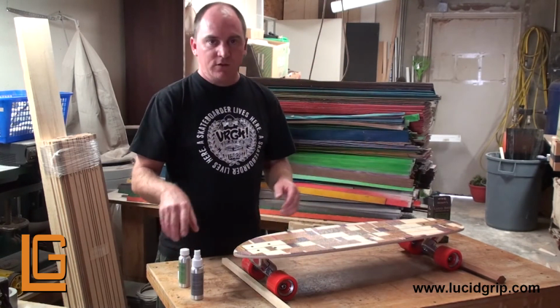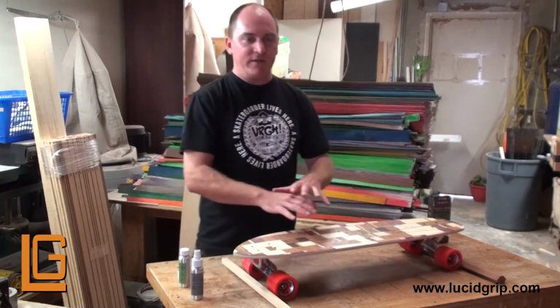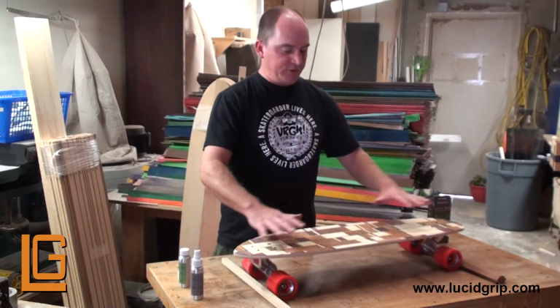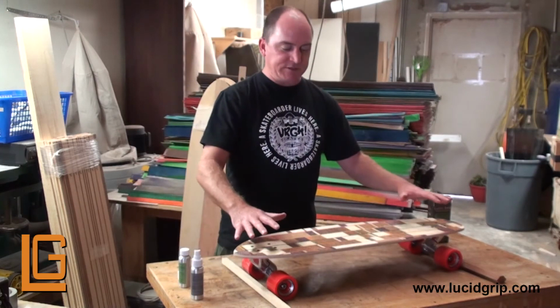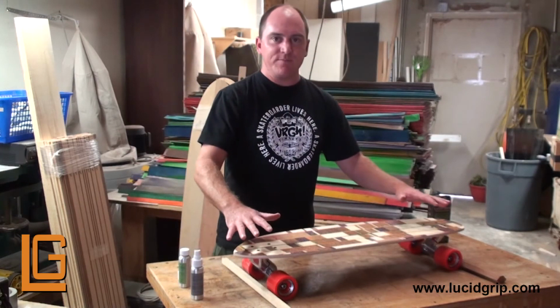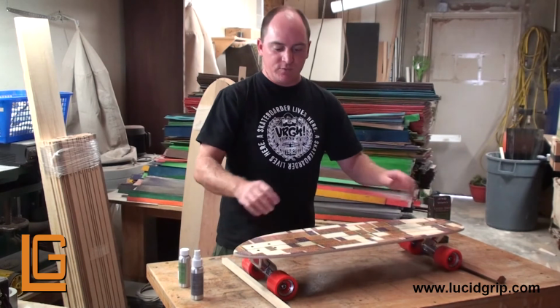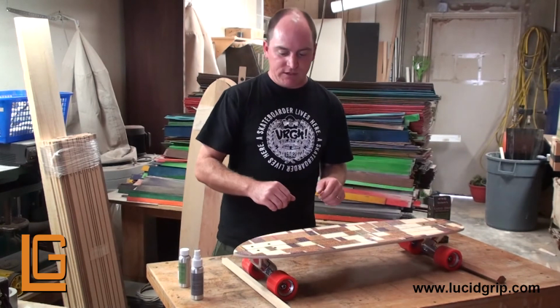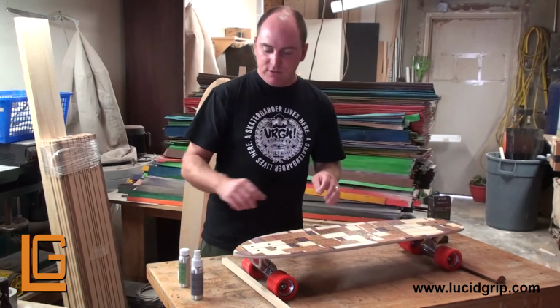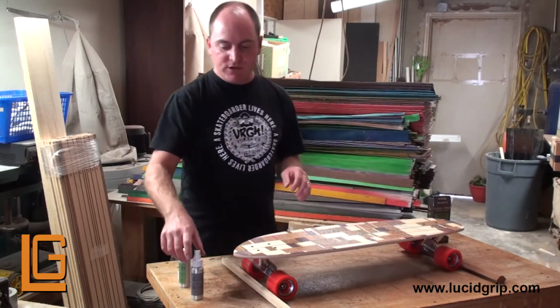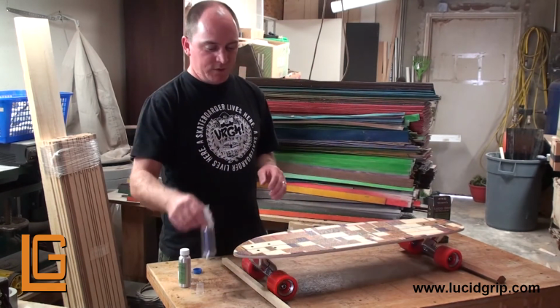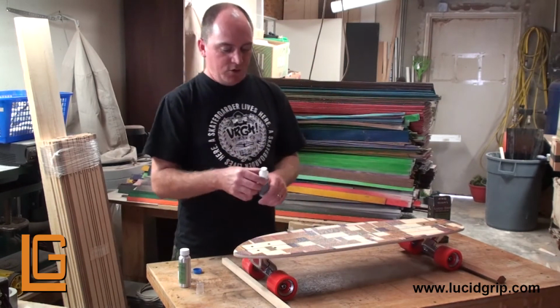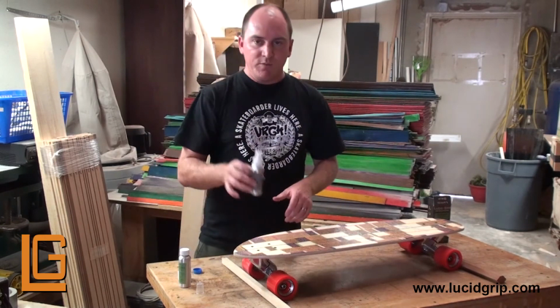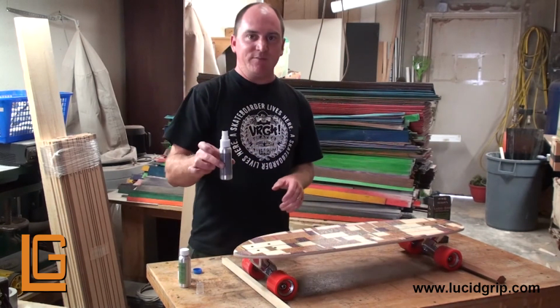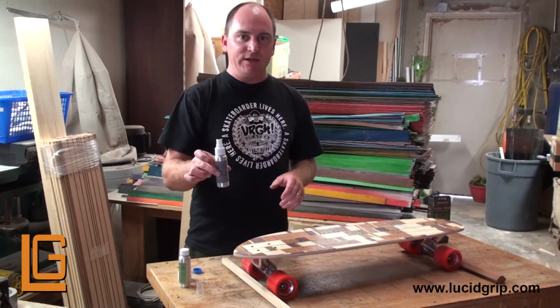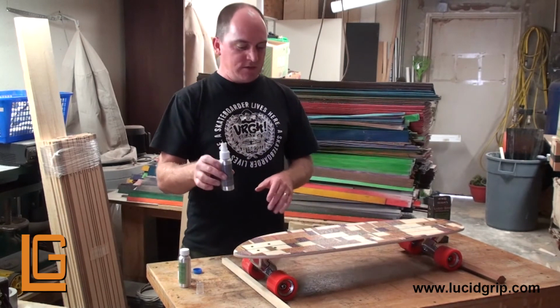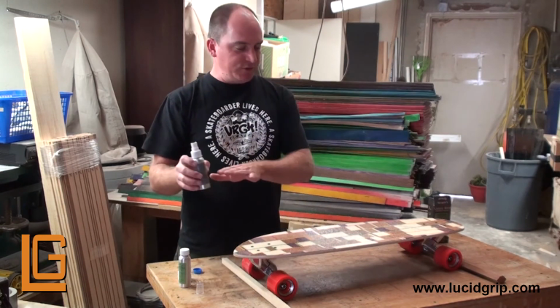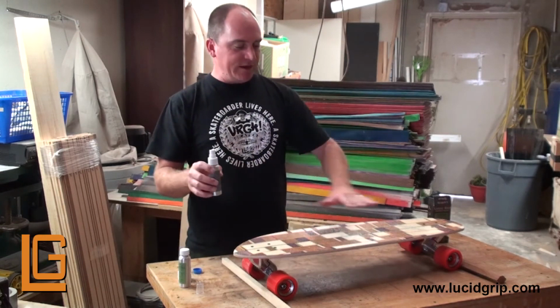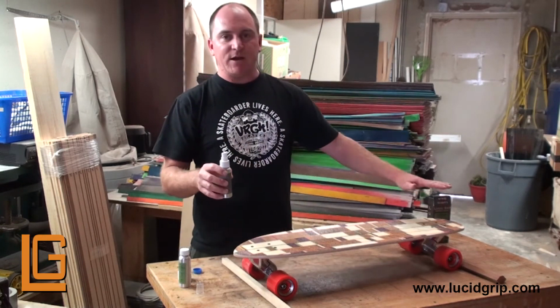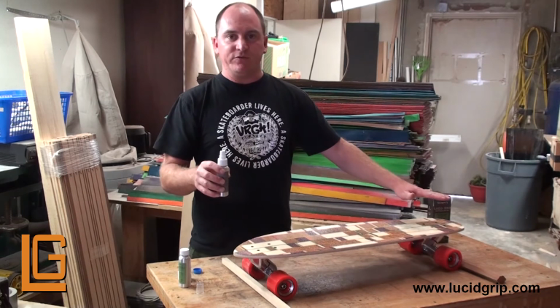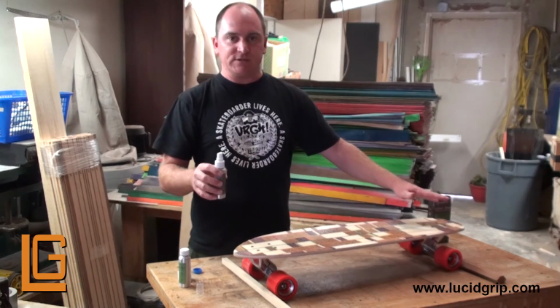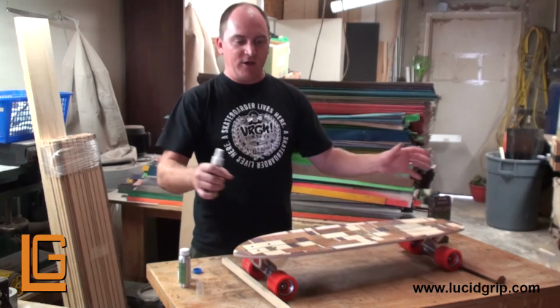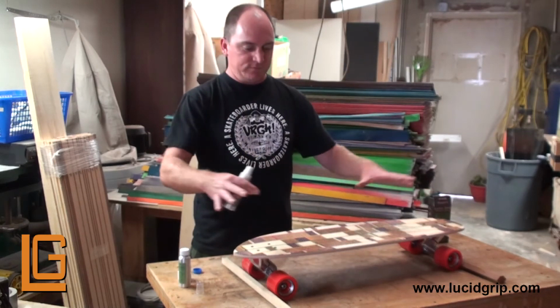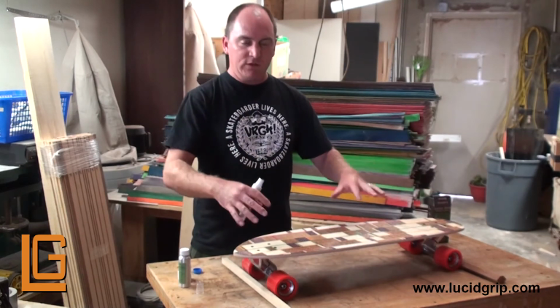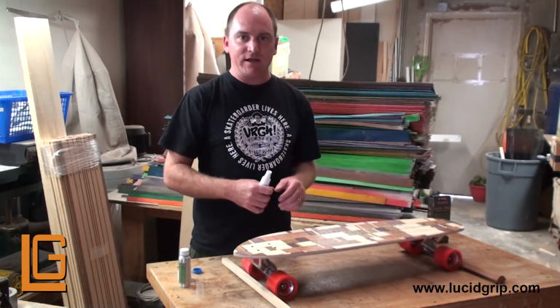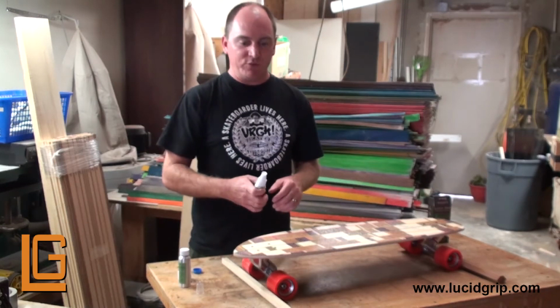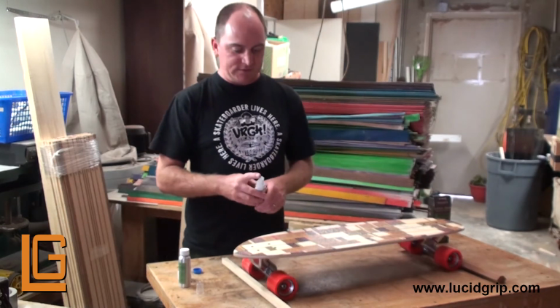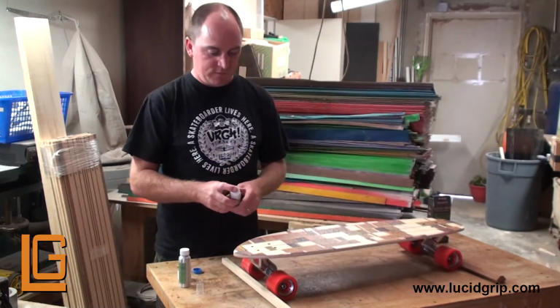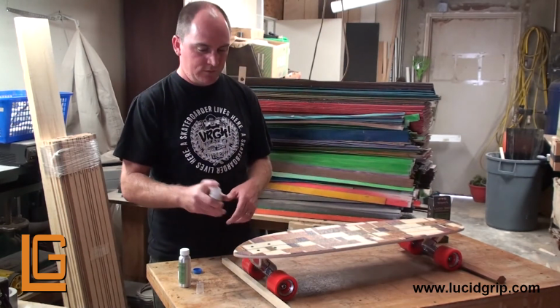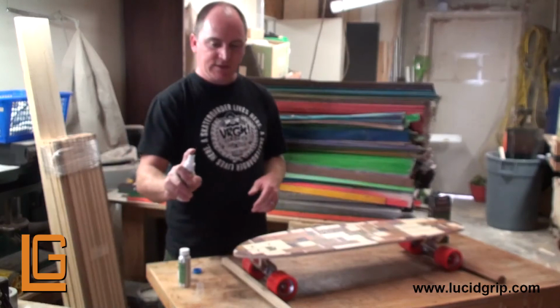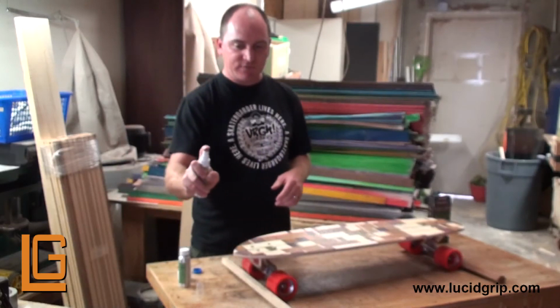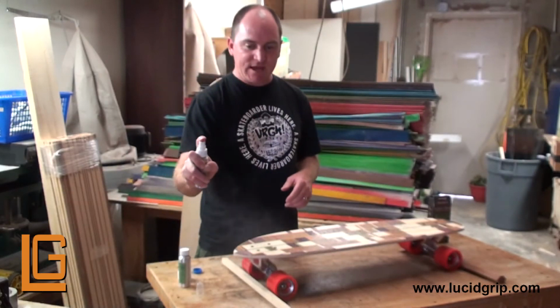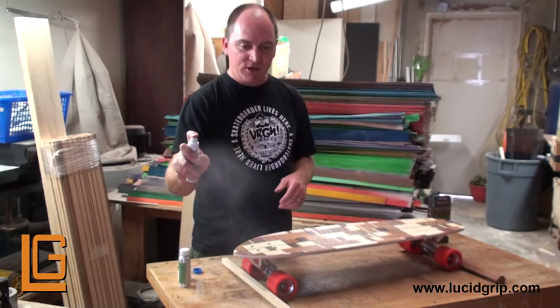Now that I've put the glow grip on top, I'm going to take the liquid again and do another layer on top of the whole deck to help lock everything in place. Again, start off to the side to get it going.